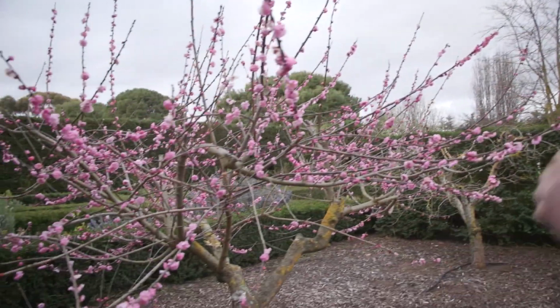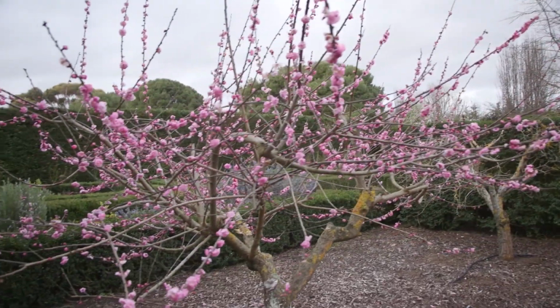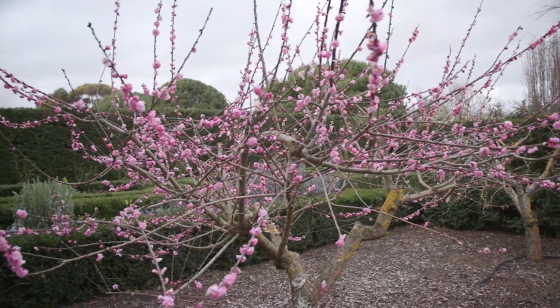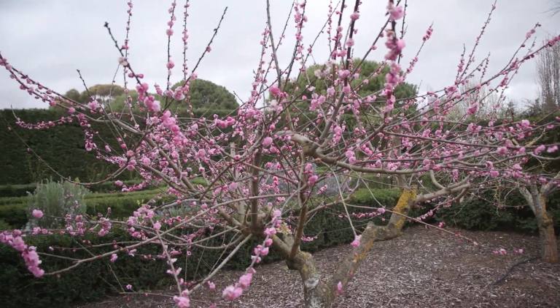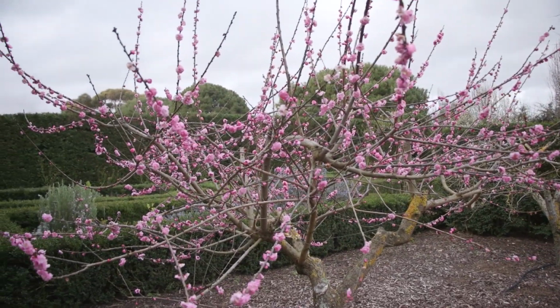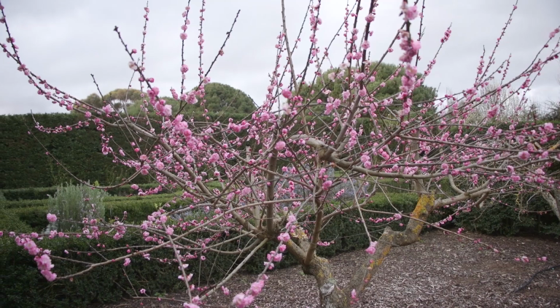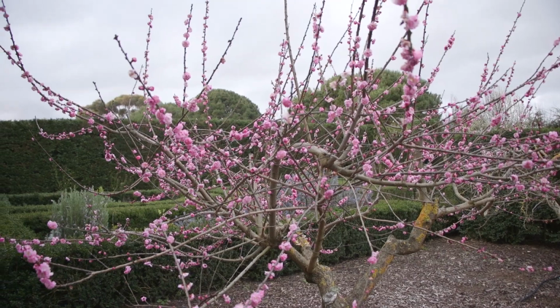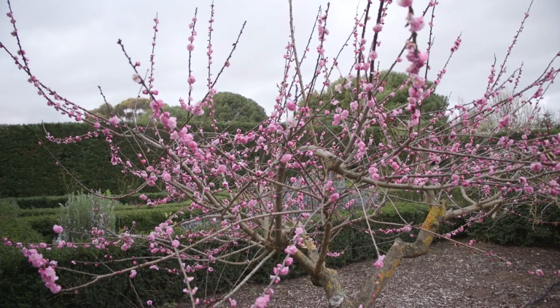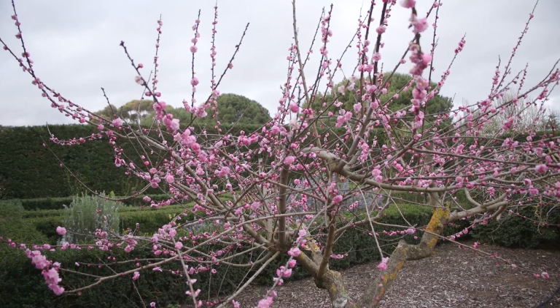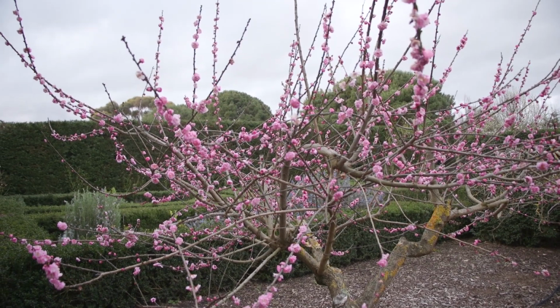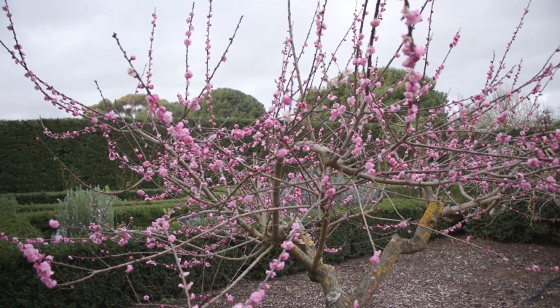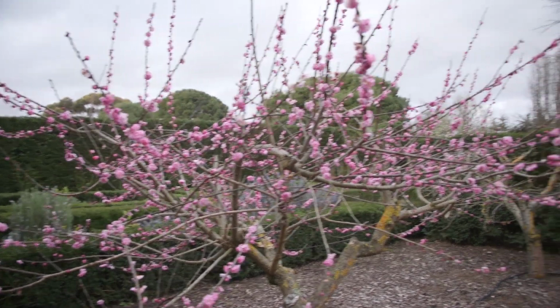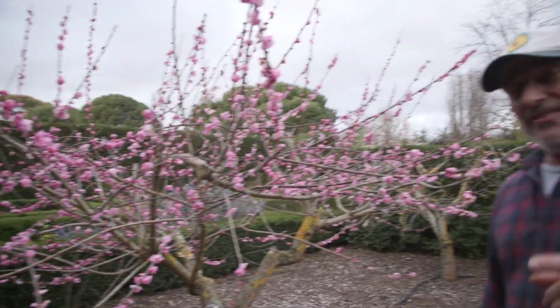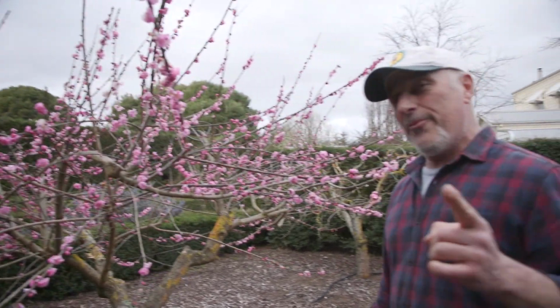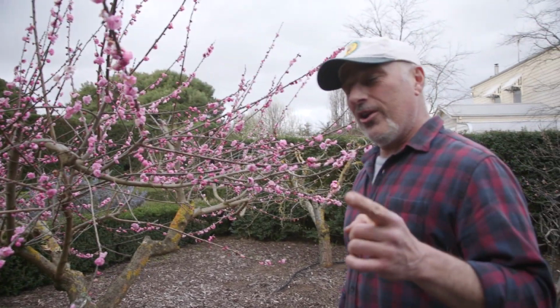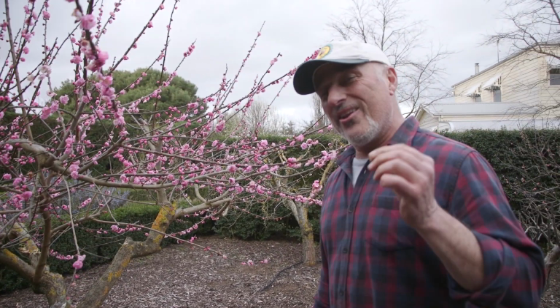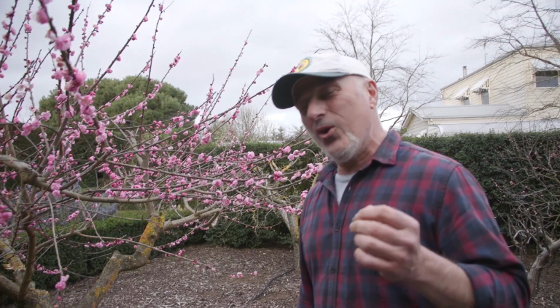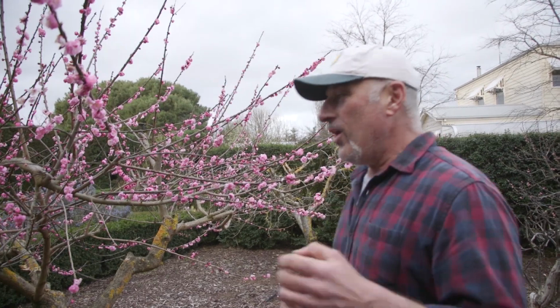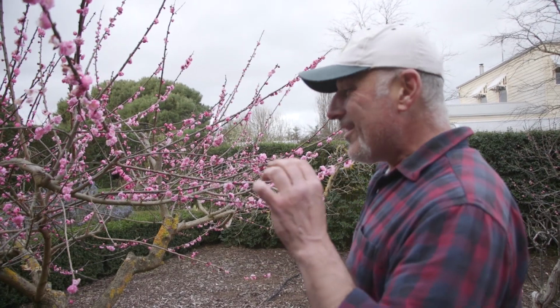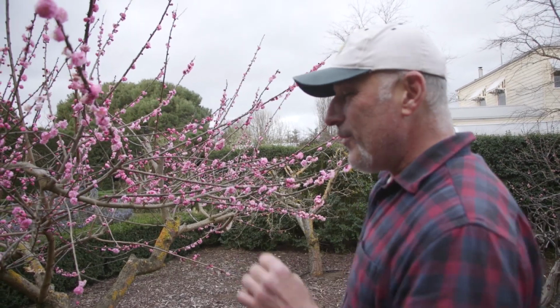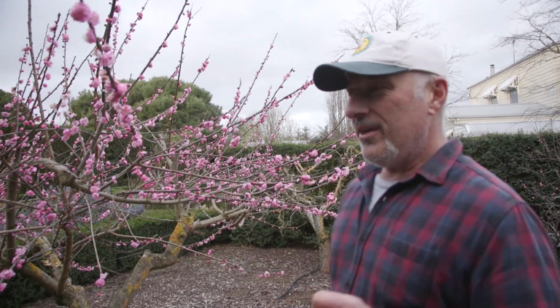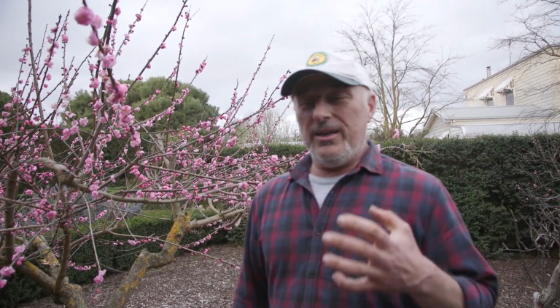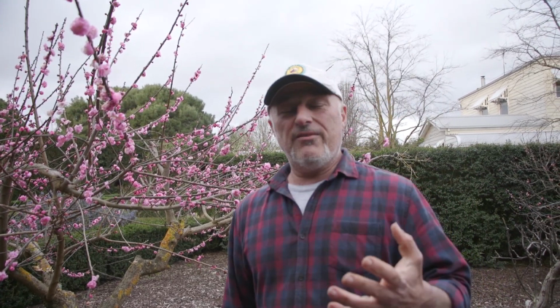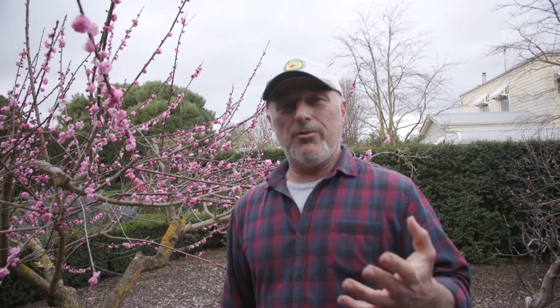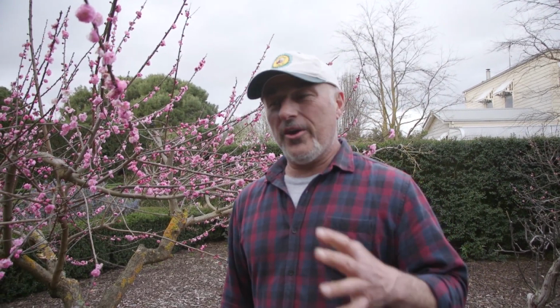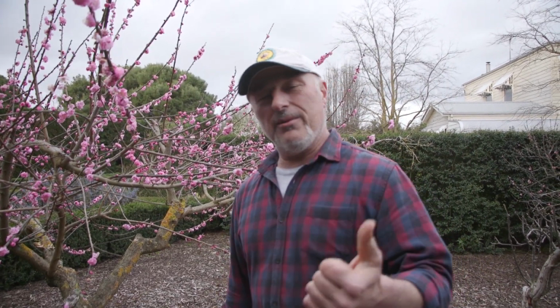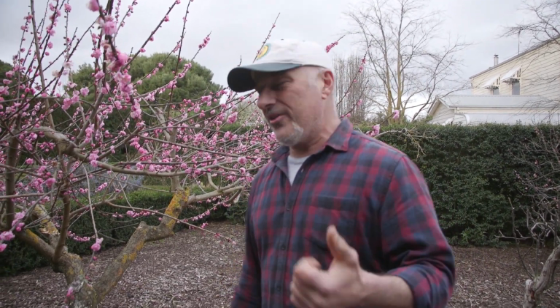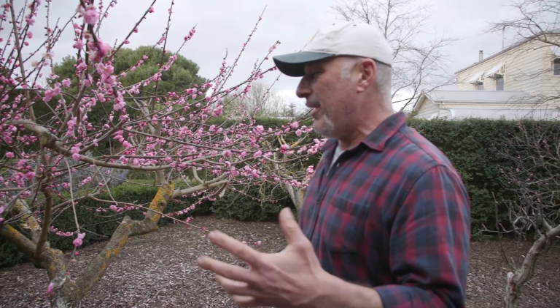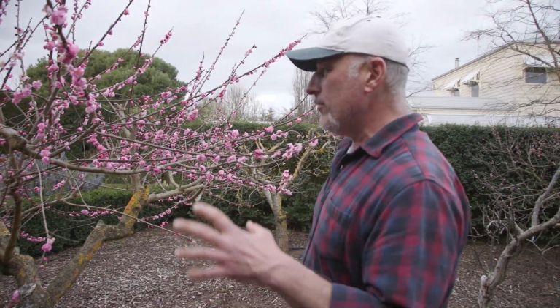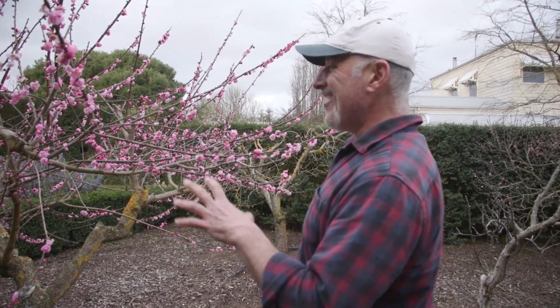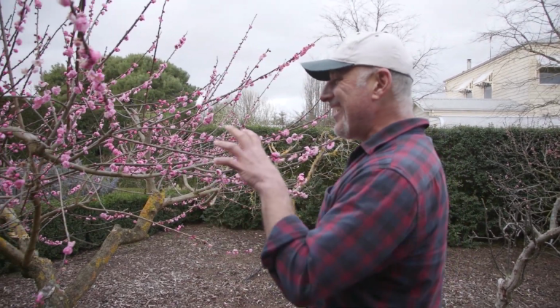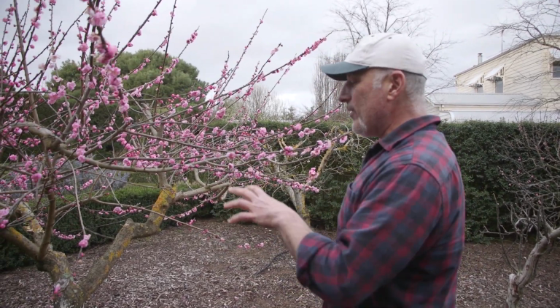It is in full bloom here. I have left it a little bit late to cut back, but nevertheless better late than never with the apricot tree, because if you cut it too early while it's dormant it can develop some problems like gummosis and other bacterial diseases getting into it.